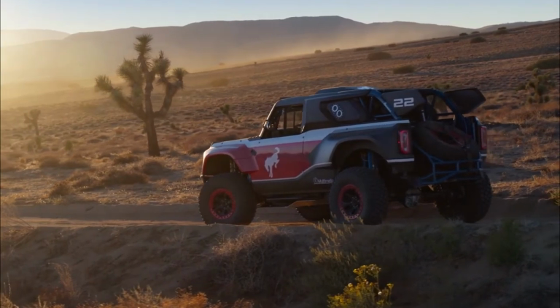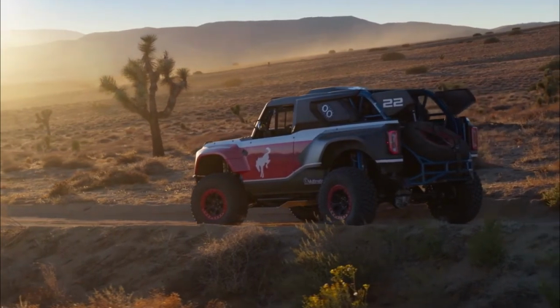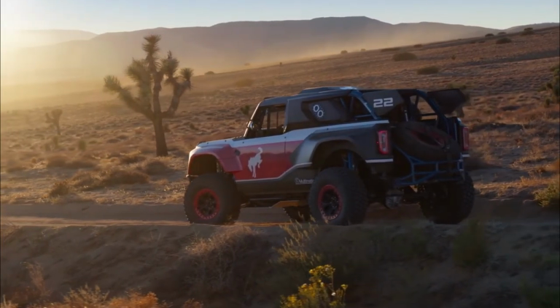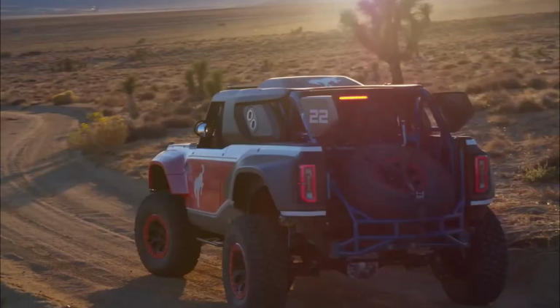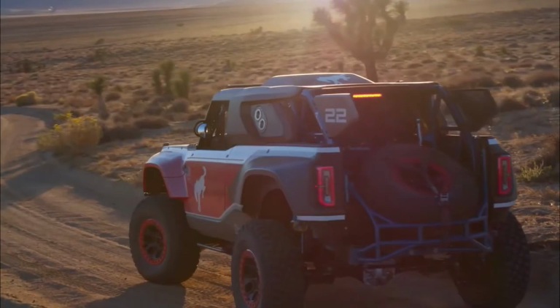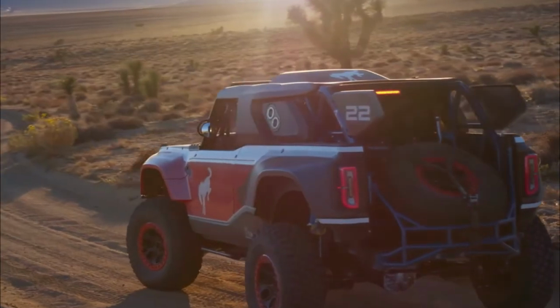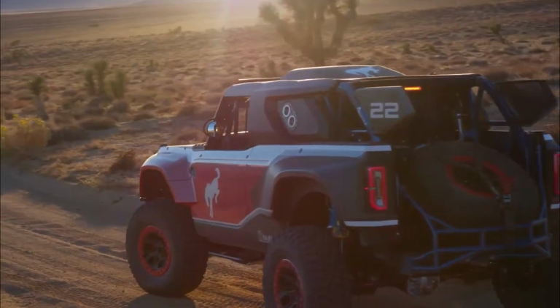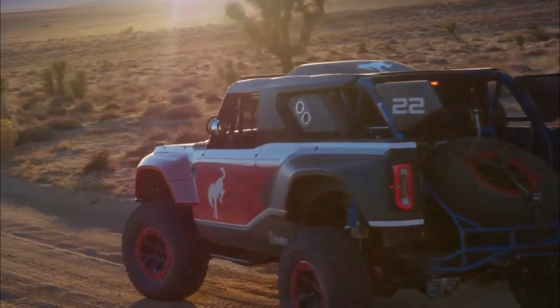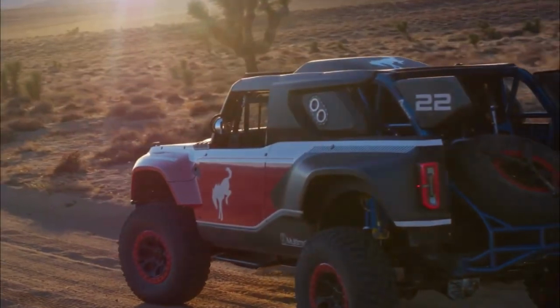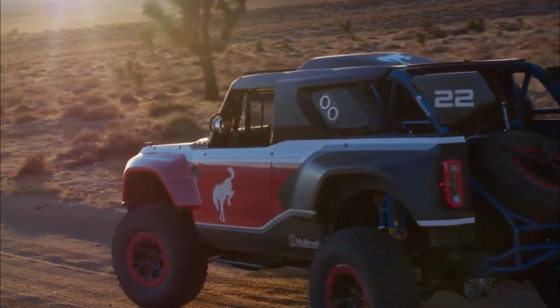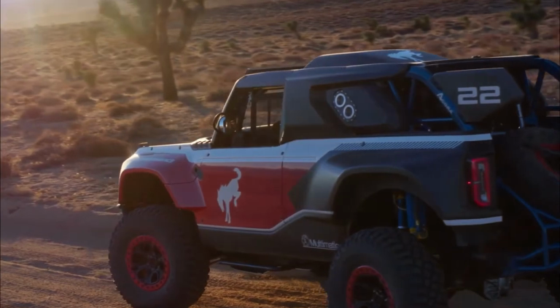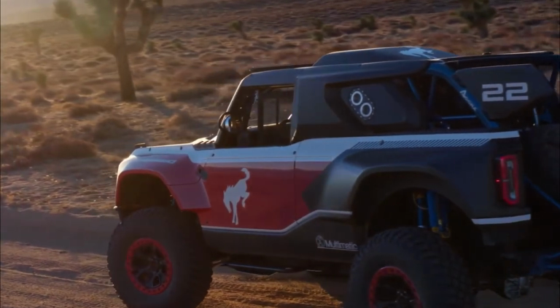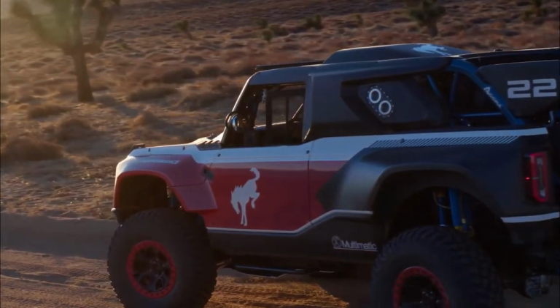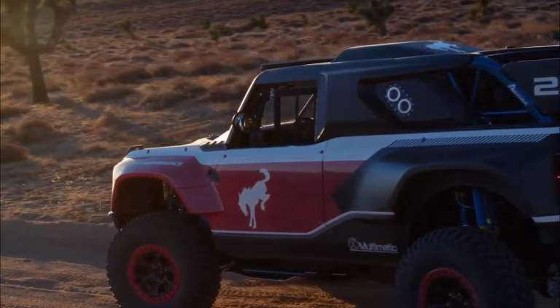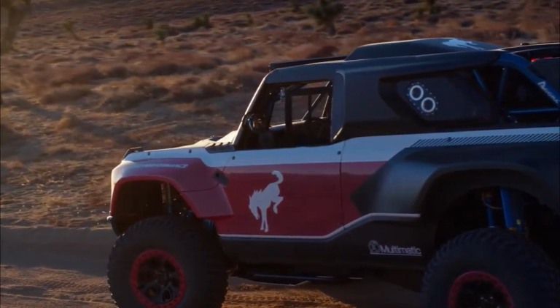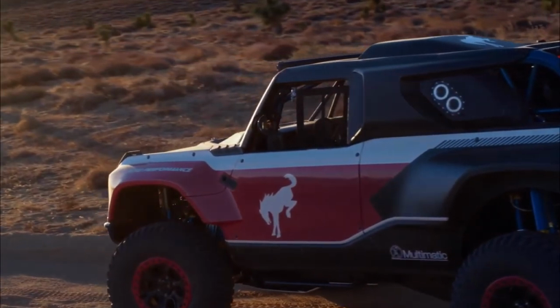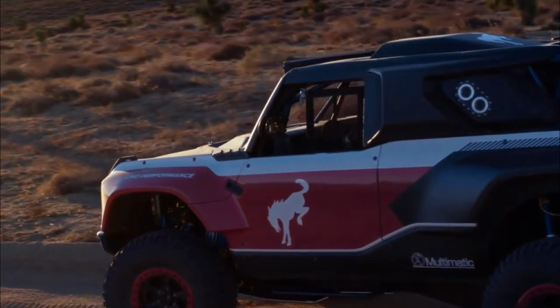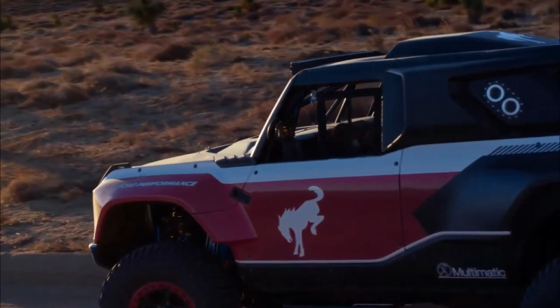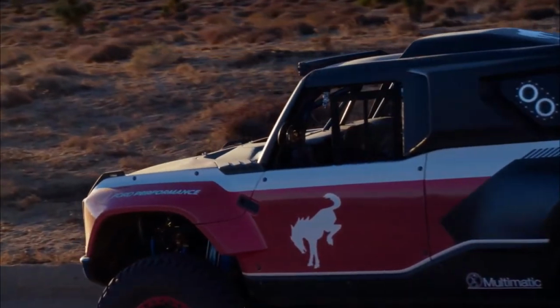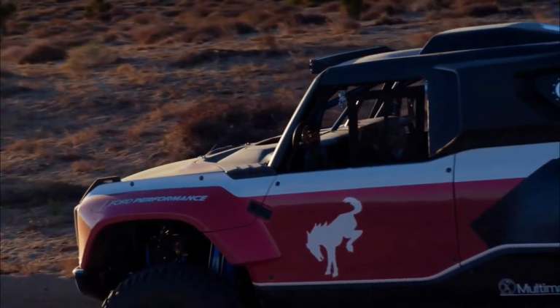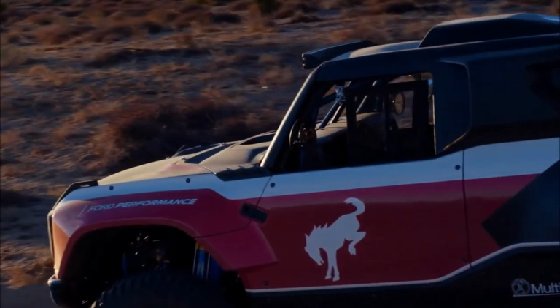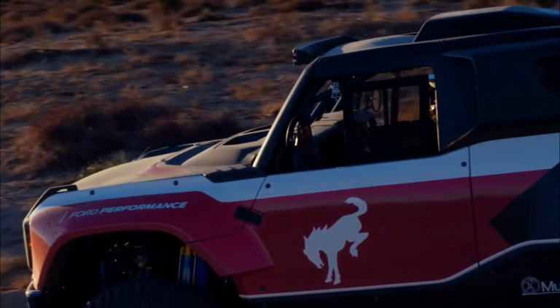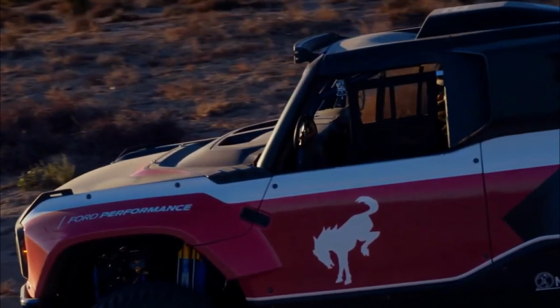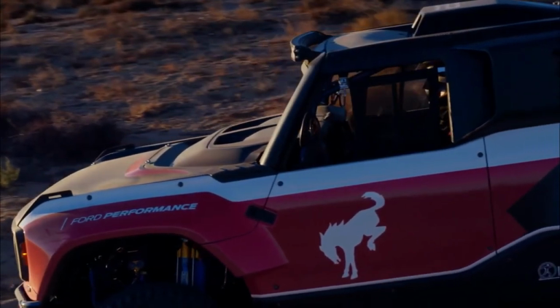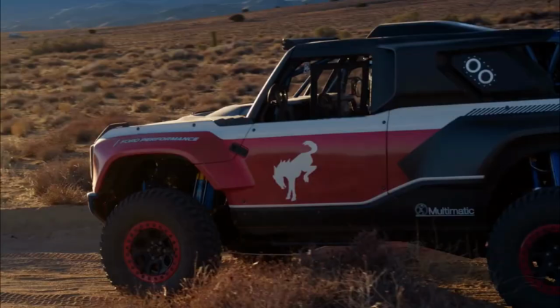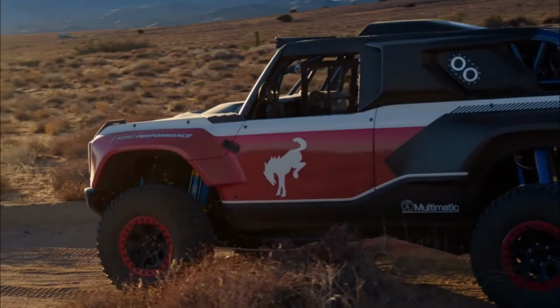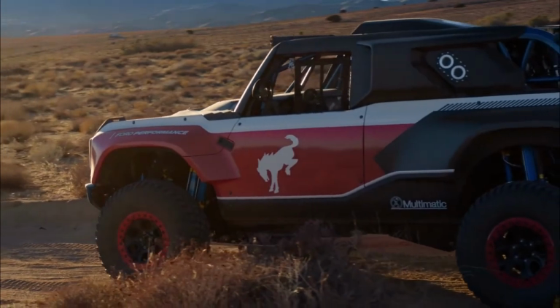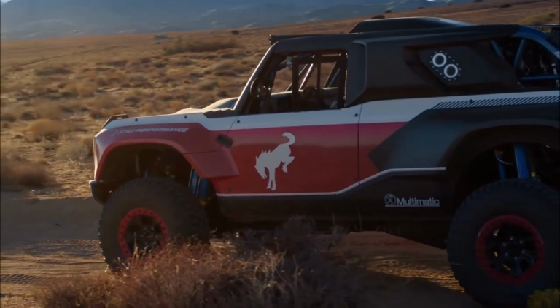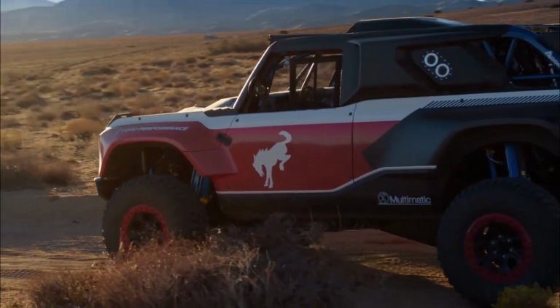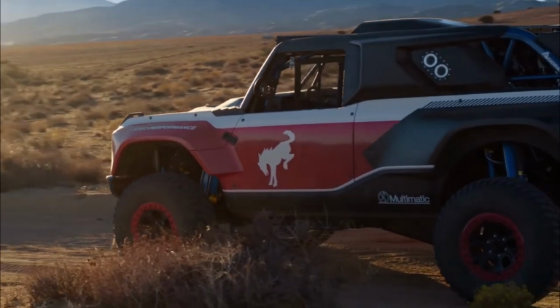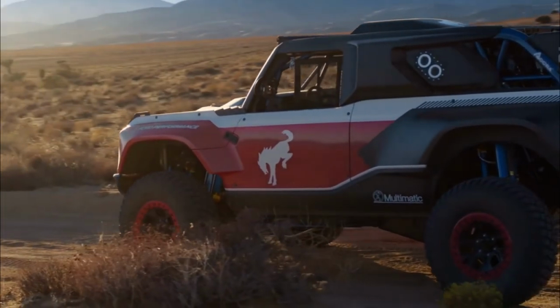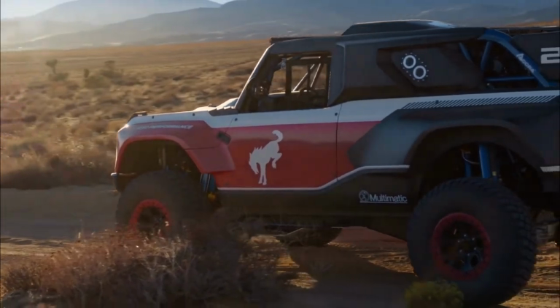It started with the four-door Bronco — the platform and chassis were real production — and then we modified and optimized every aspect and built the hardcore vehicle that off-road enthusiasts want.